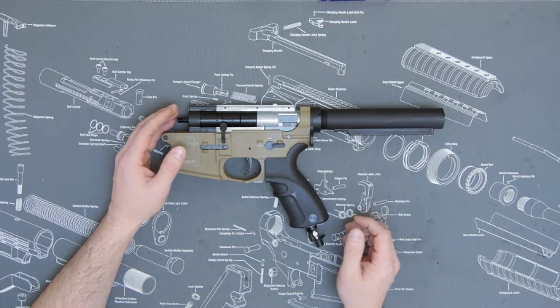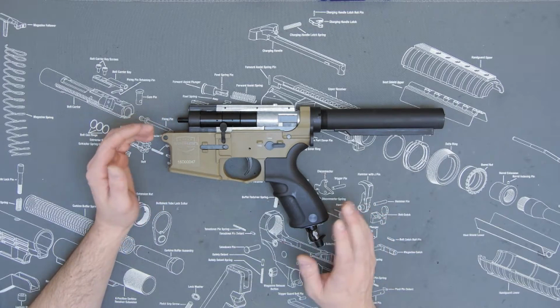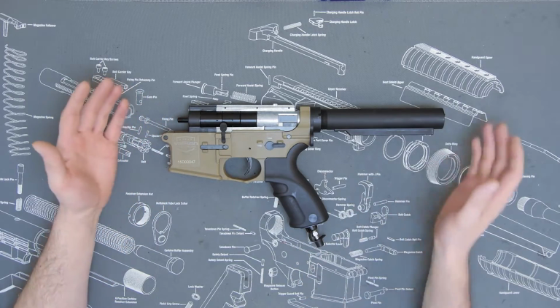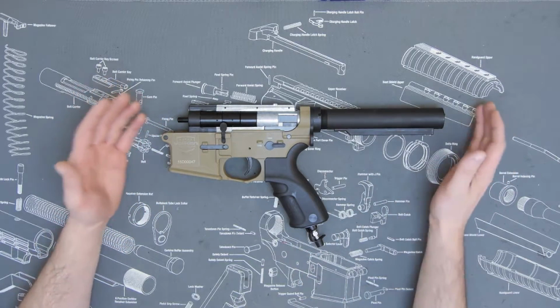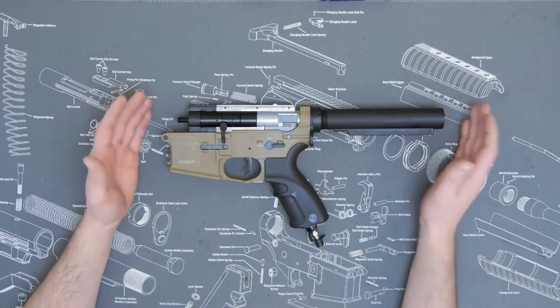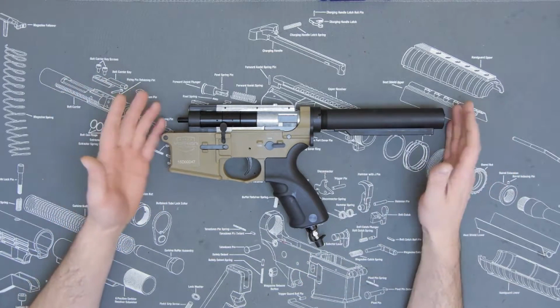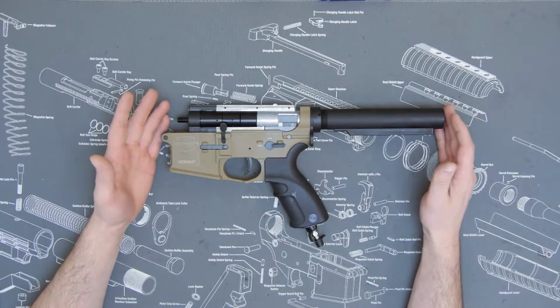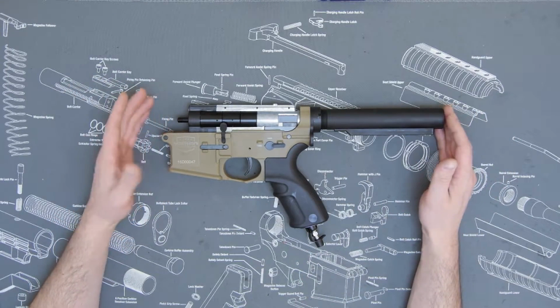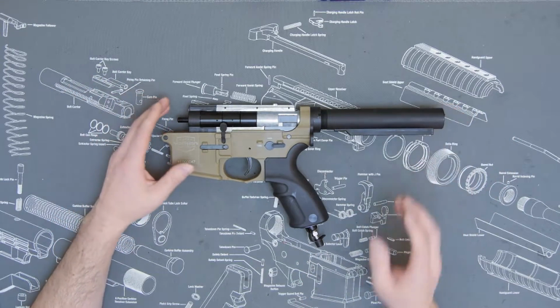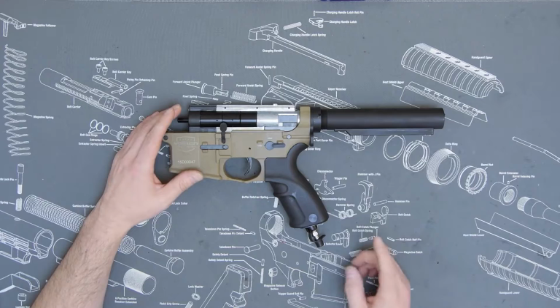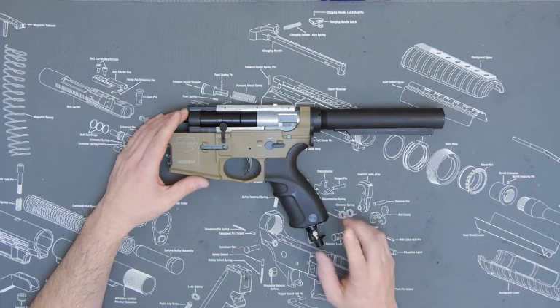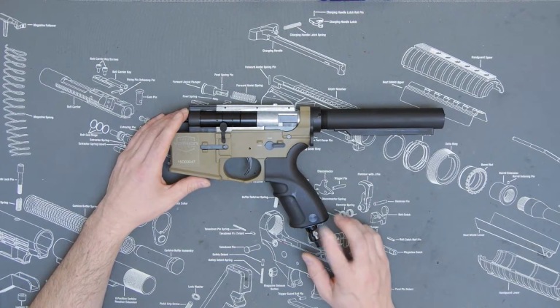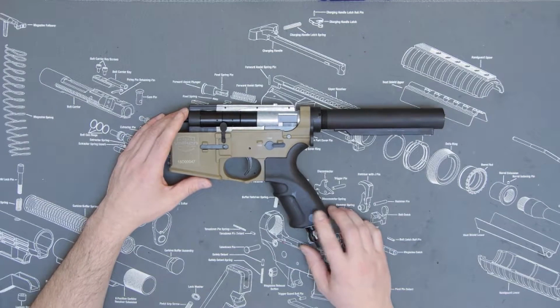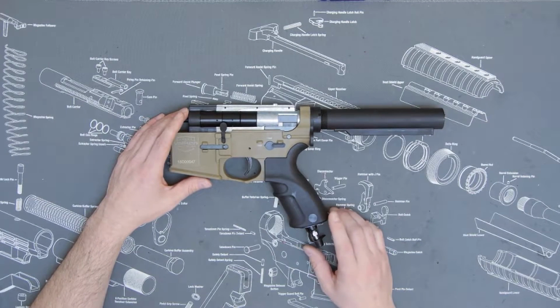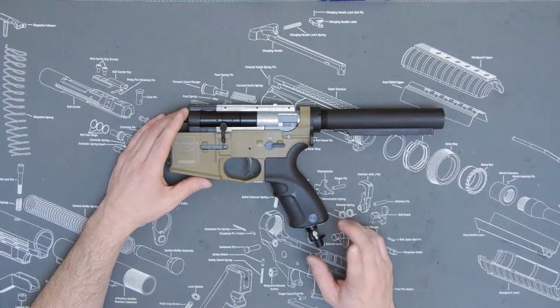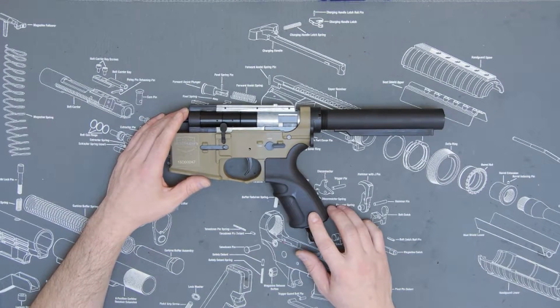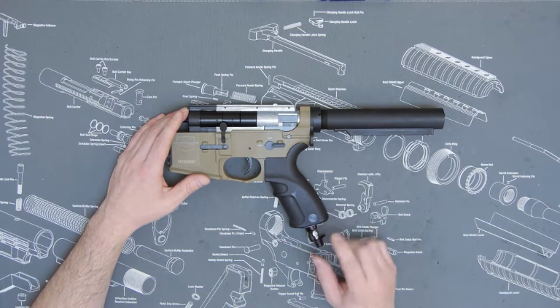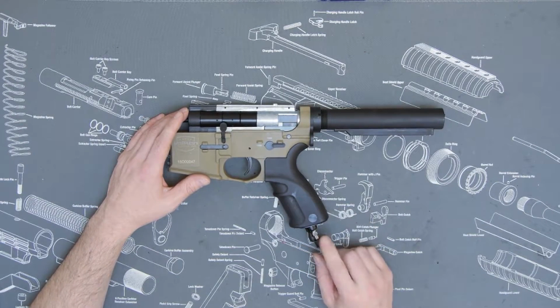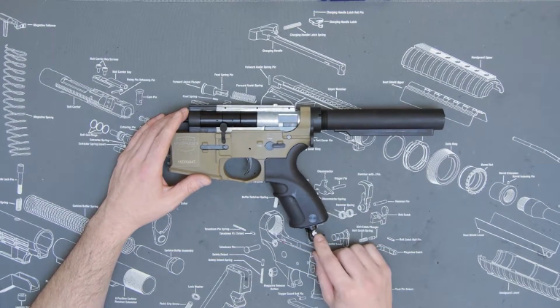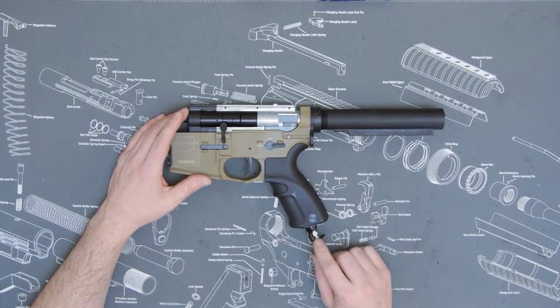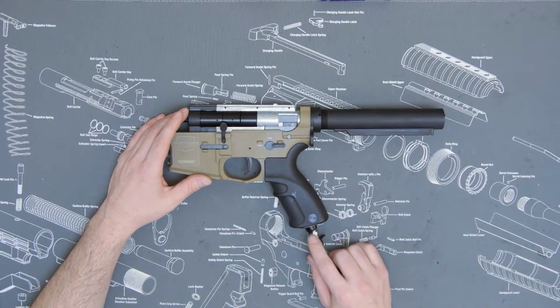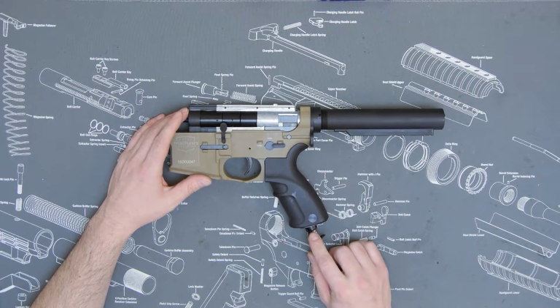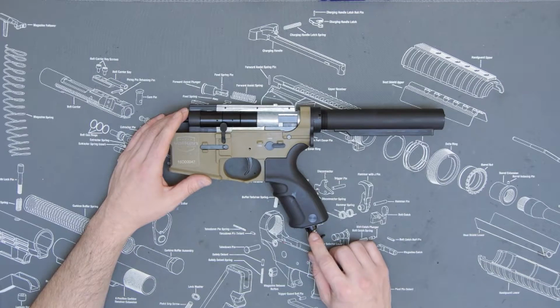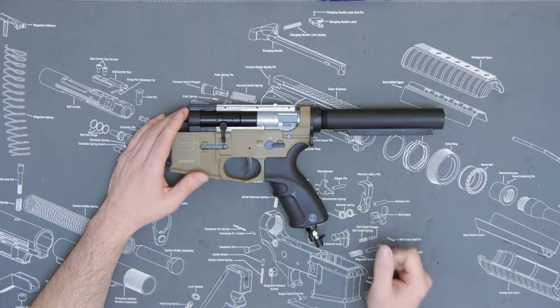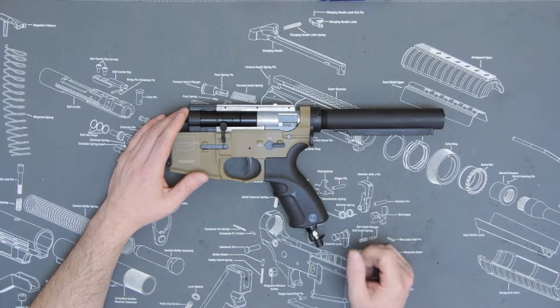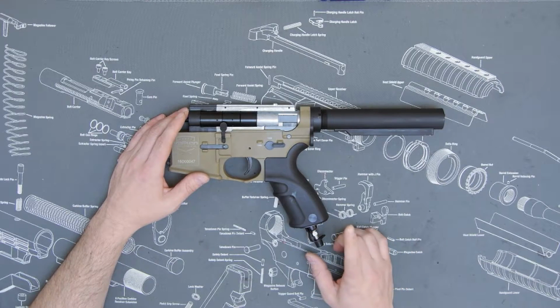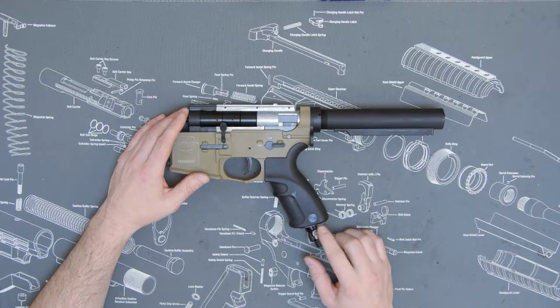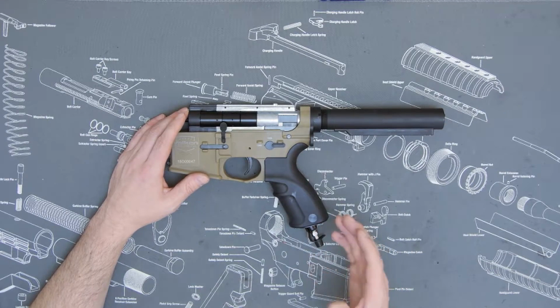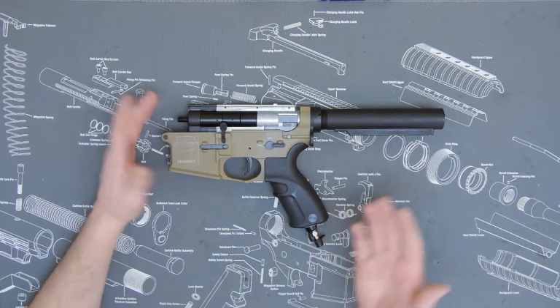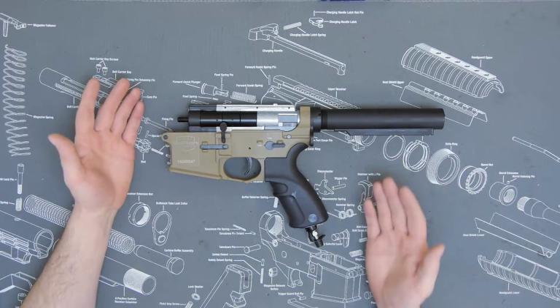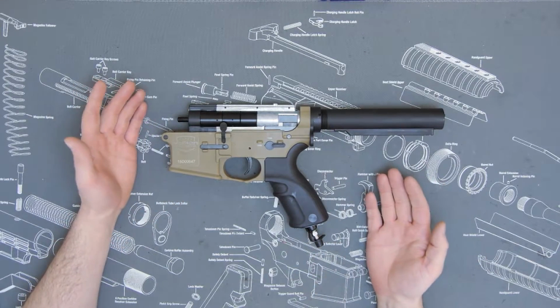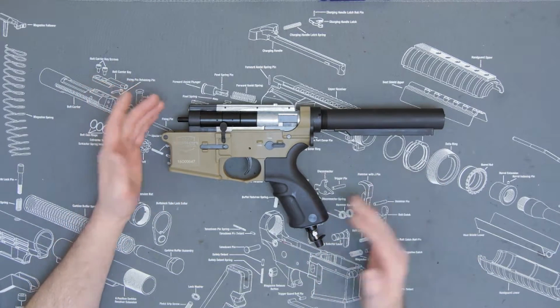Here we have a V12 Optima series and these come standard with a grip line. It's got the hard bulkhead connection here and while this is fine for some people,